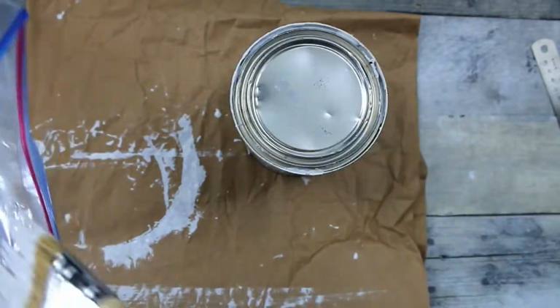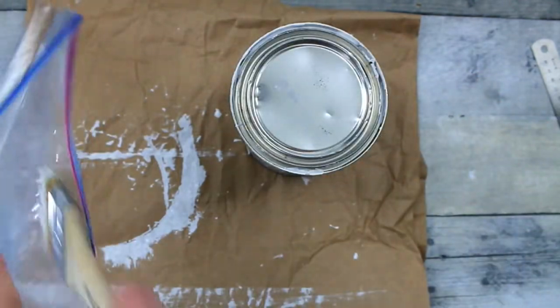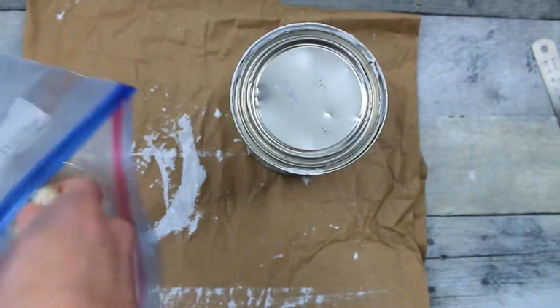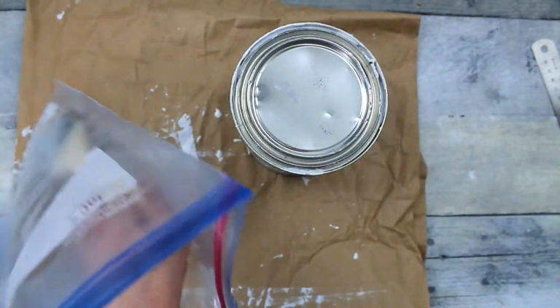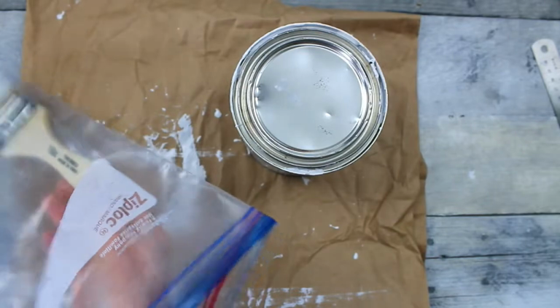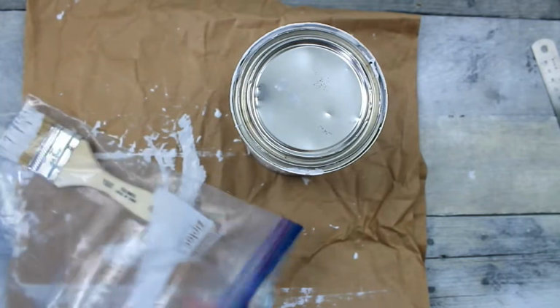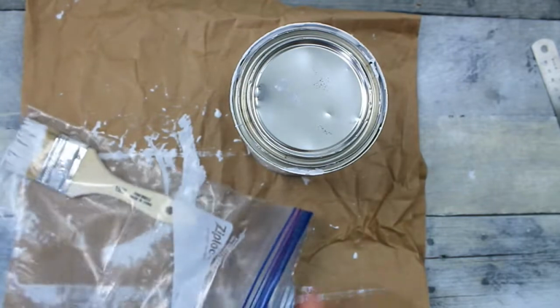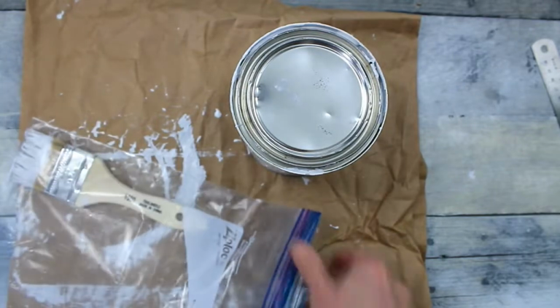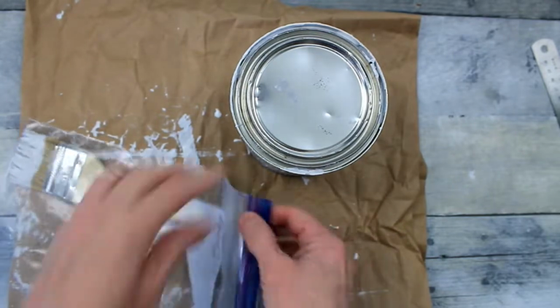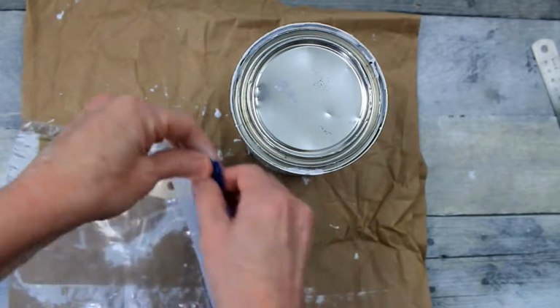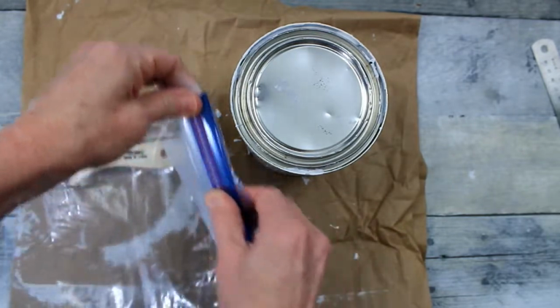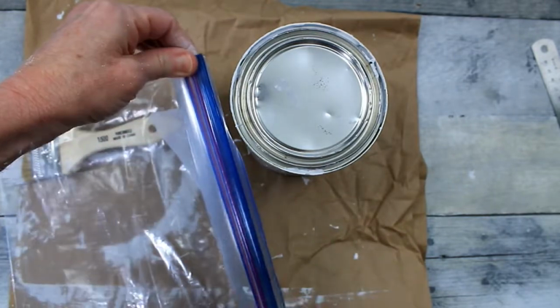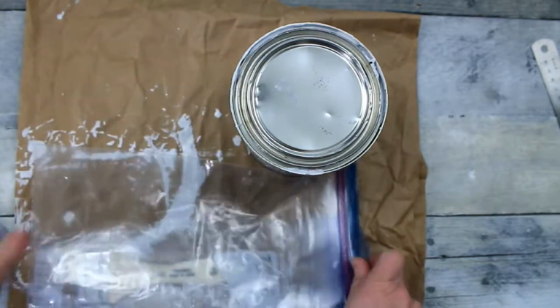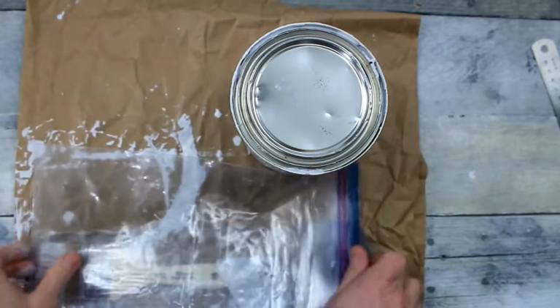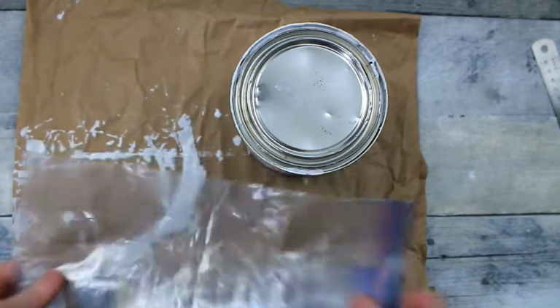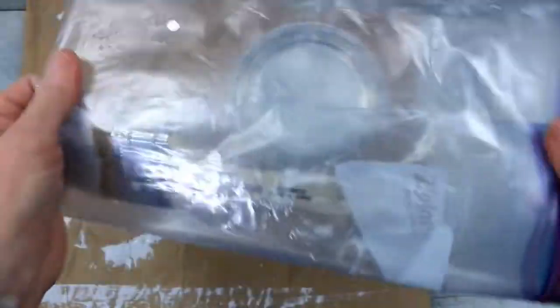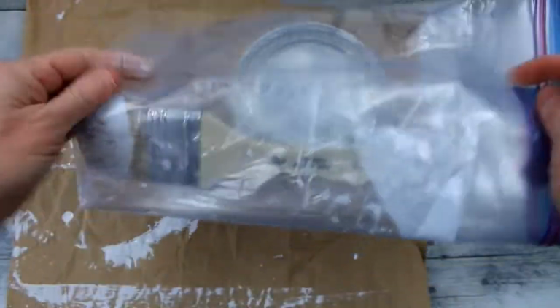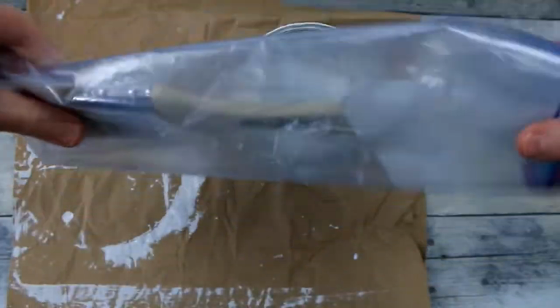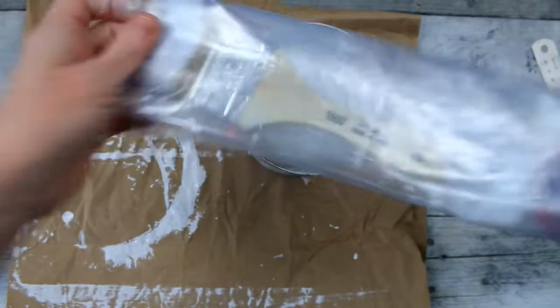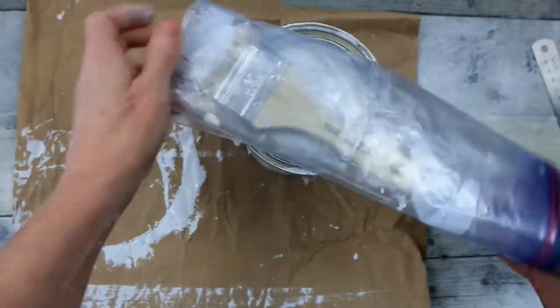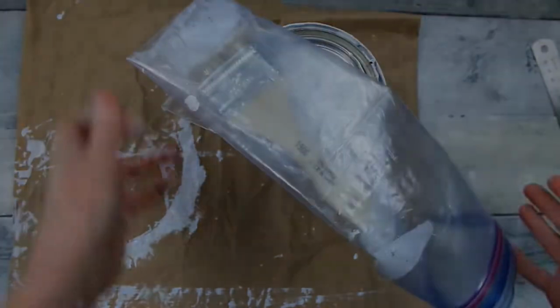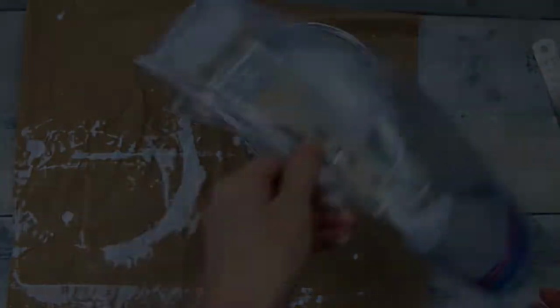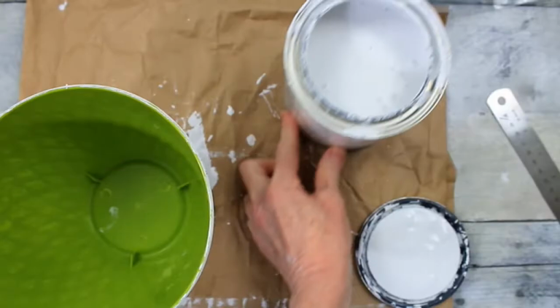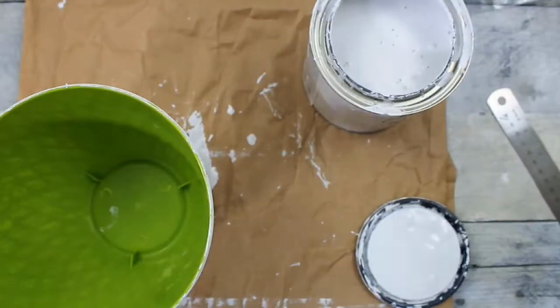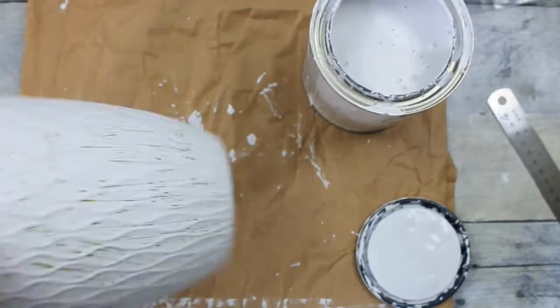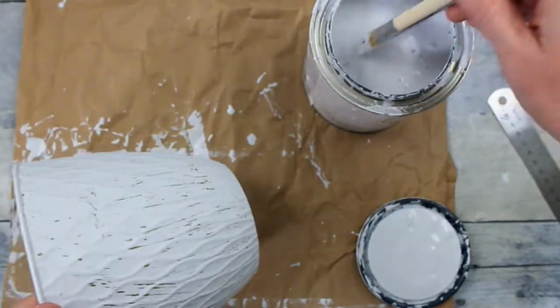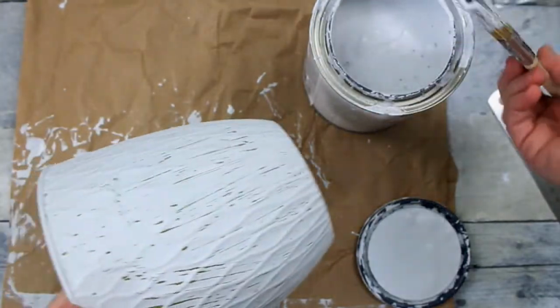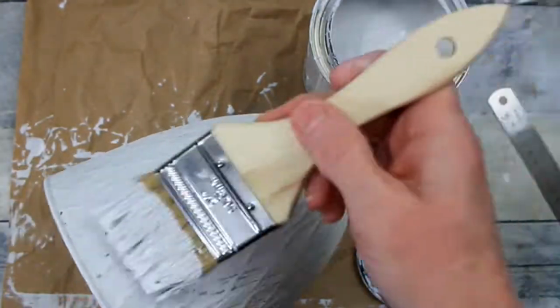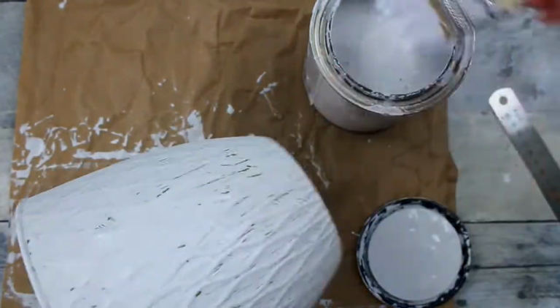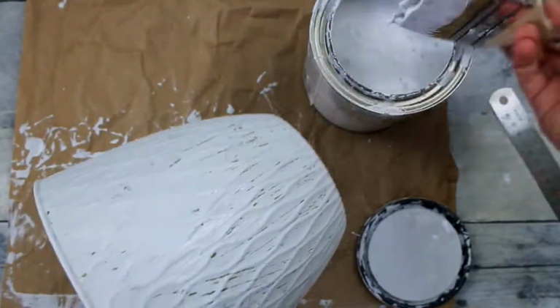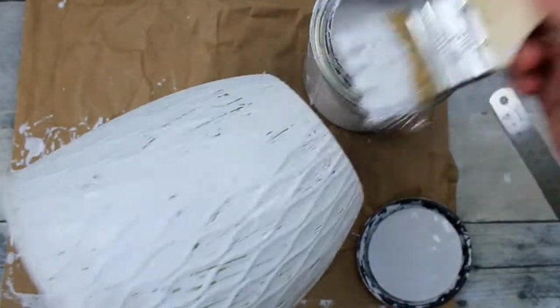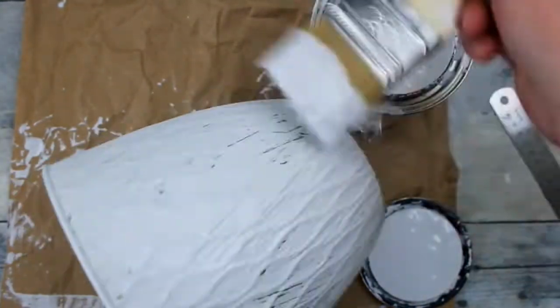A little trick: put your paintbrush inside of a Ziploc bag, keep it airtight with very little air on the inside, set it aside — it'll be ready for you when it's time for the second coat.